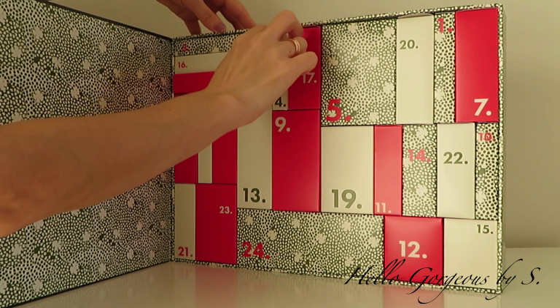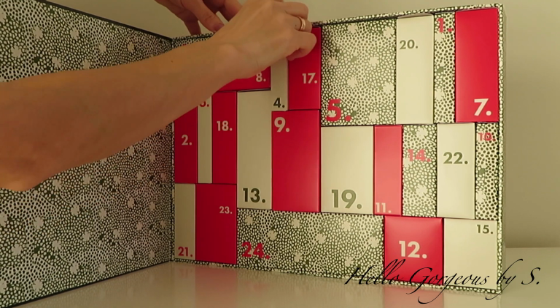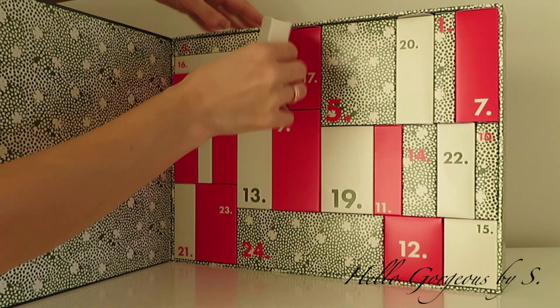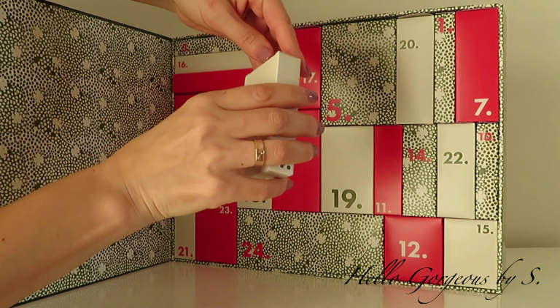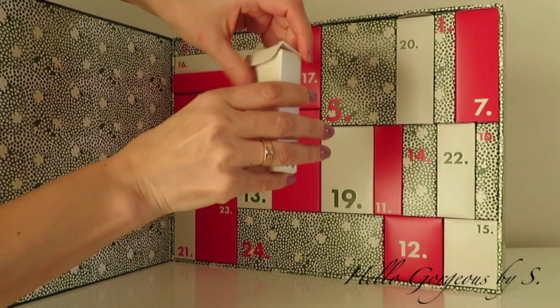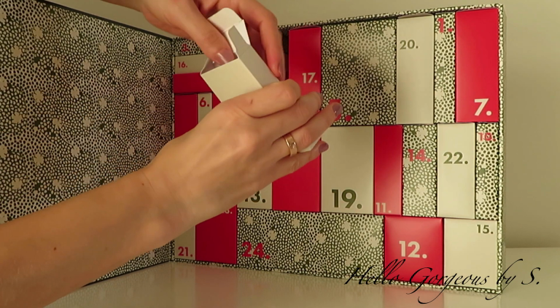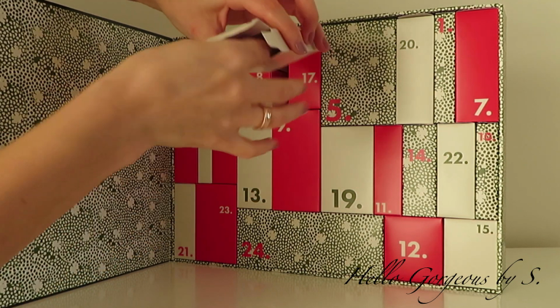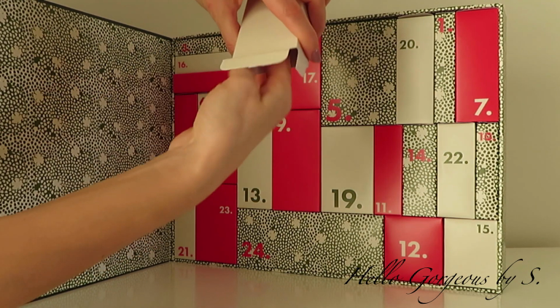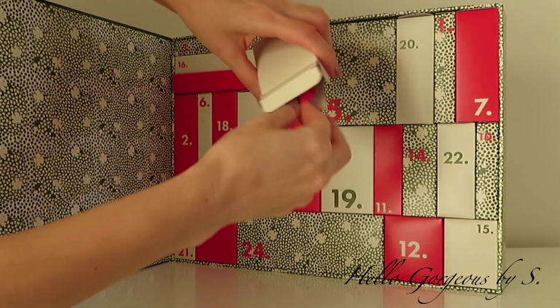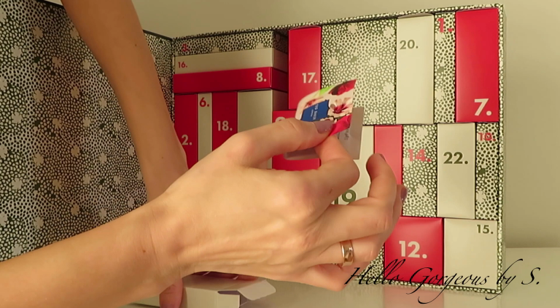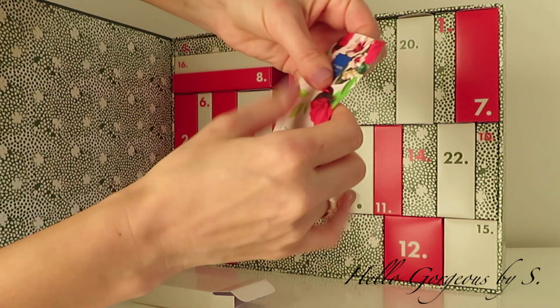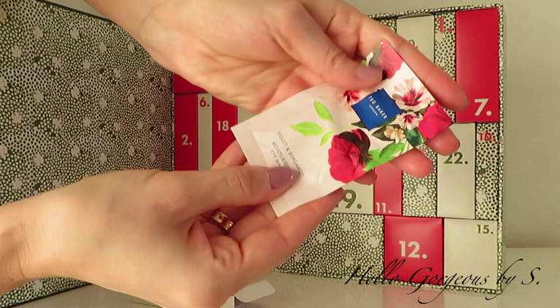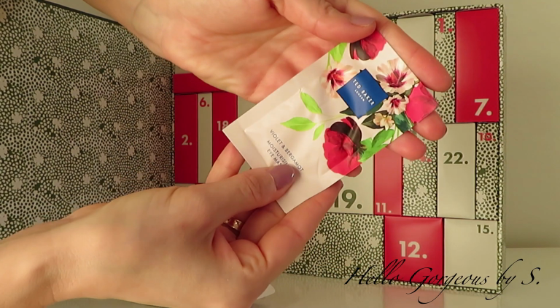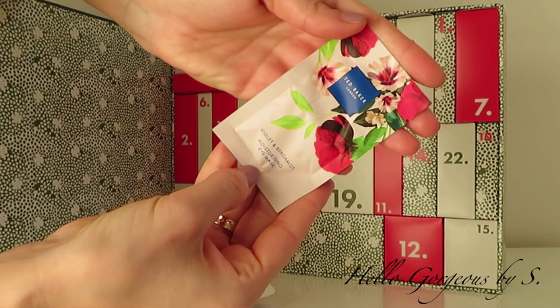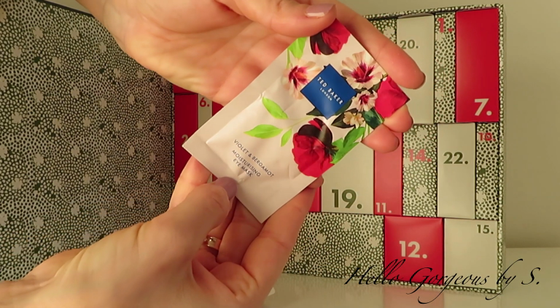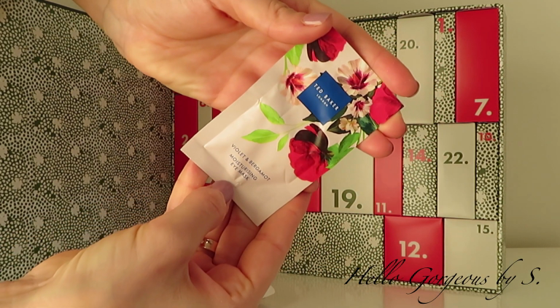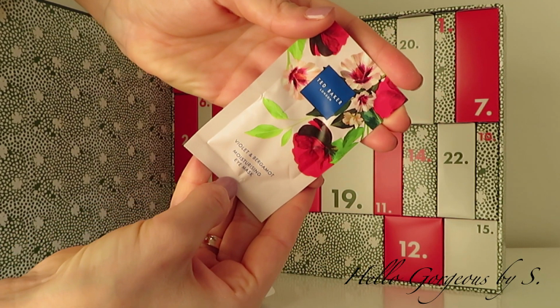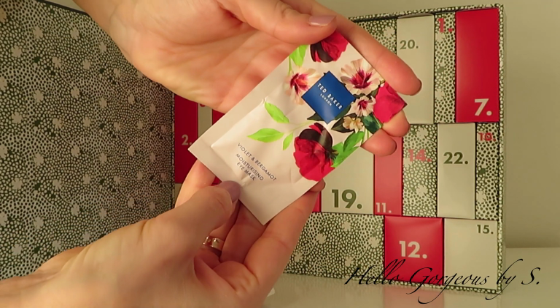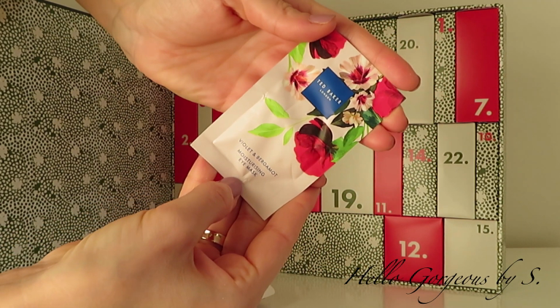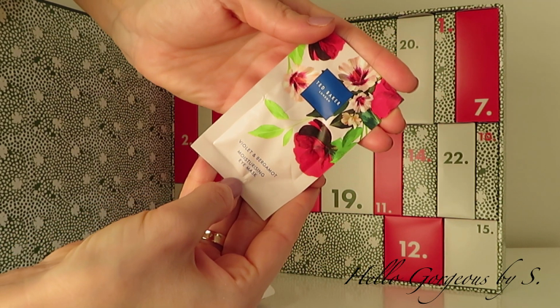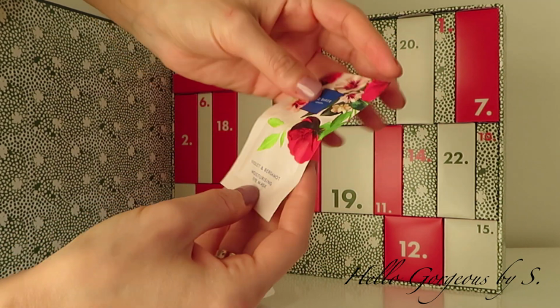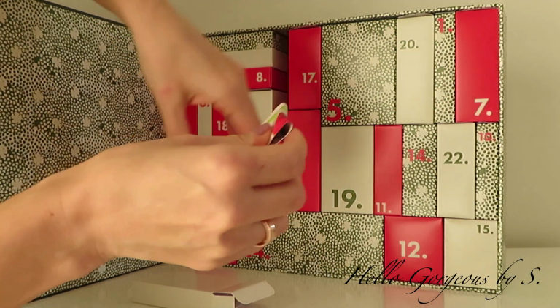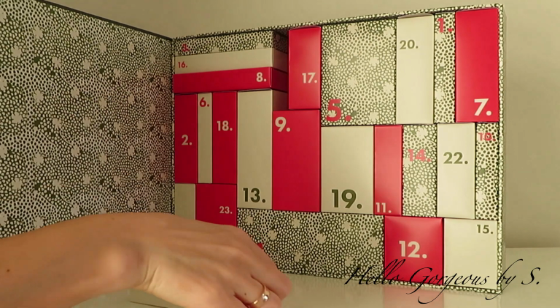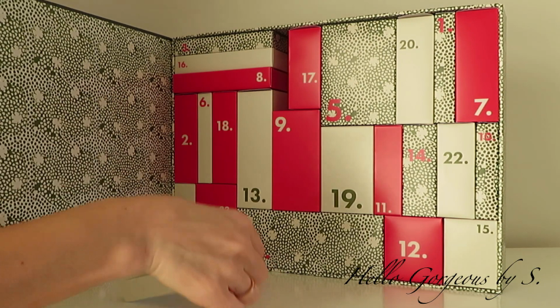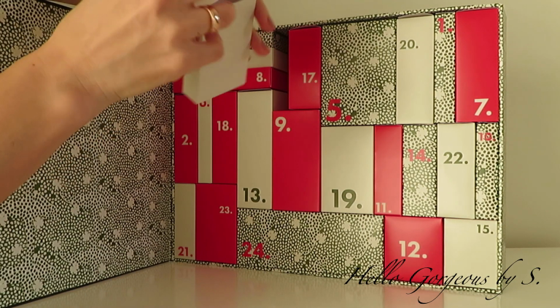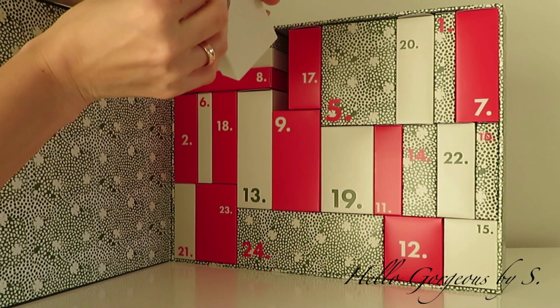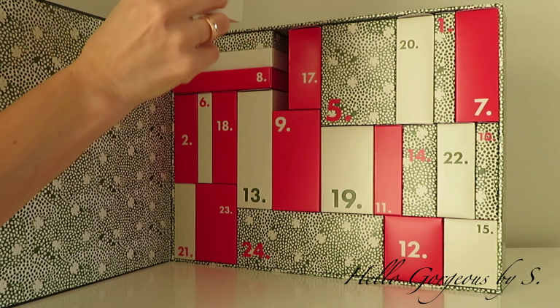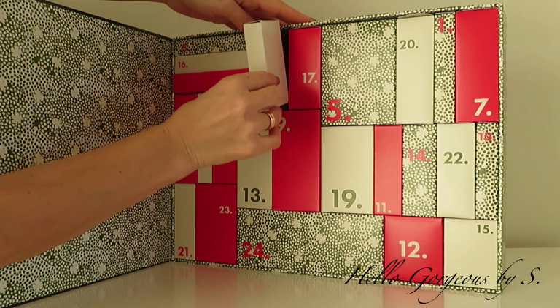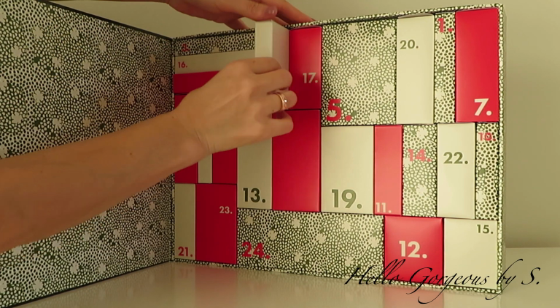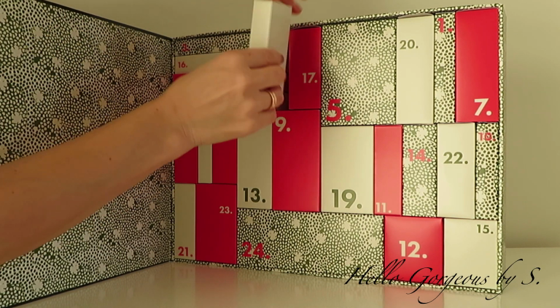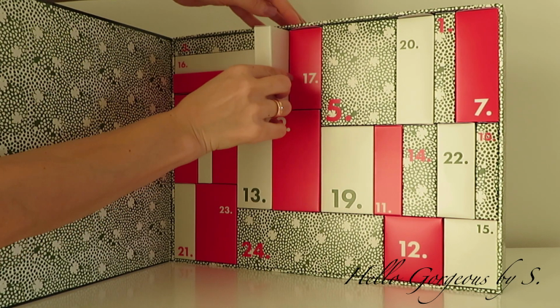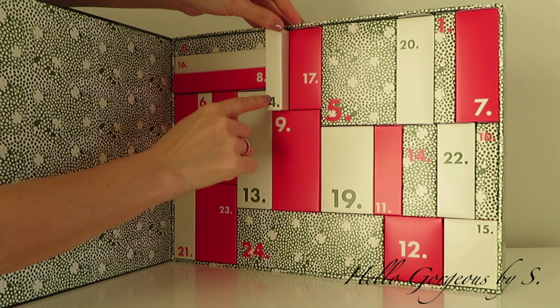Let's move to day number four. The box is lightweight and inside we find of course another mask. This time it's an eye mask — violet and bergamot moisturizing eye mask.